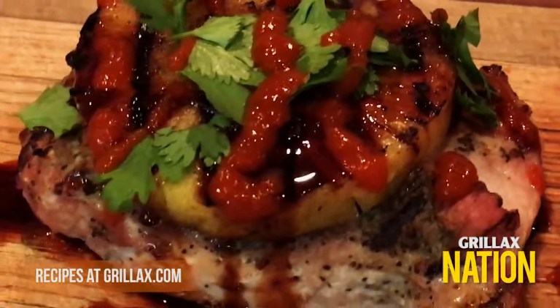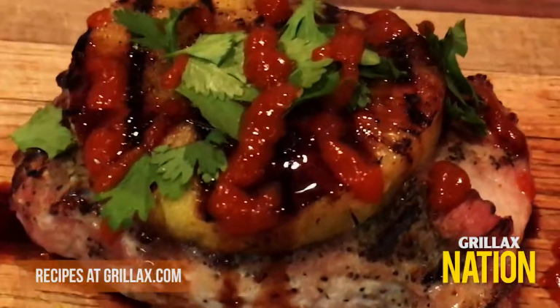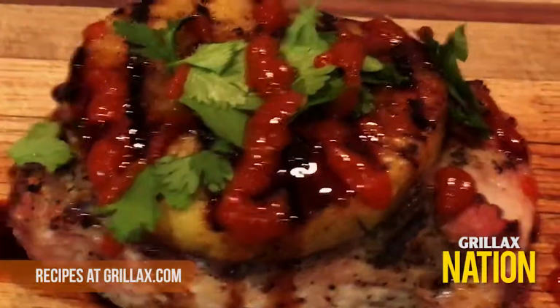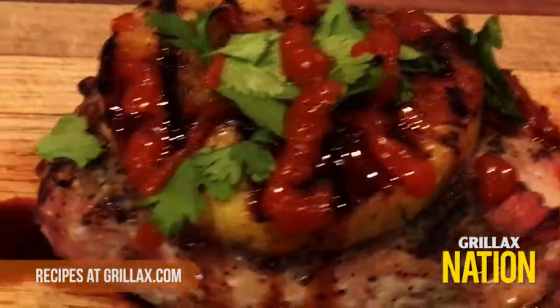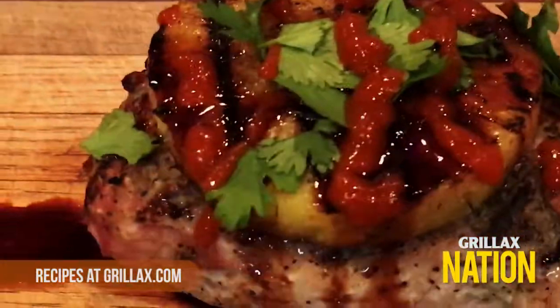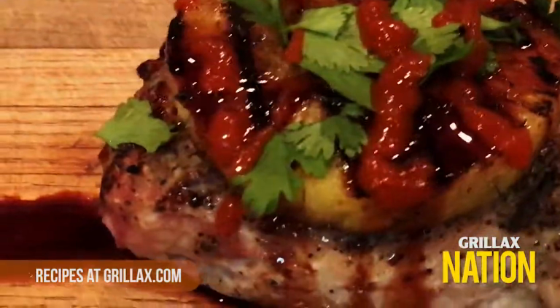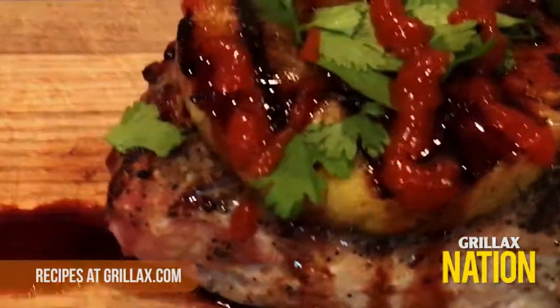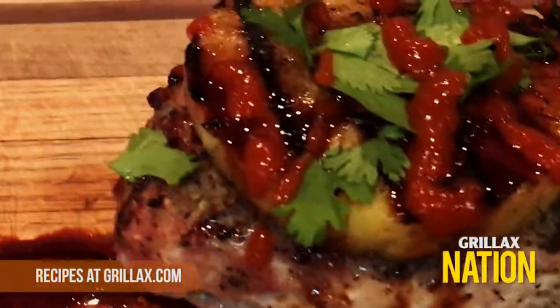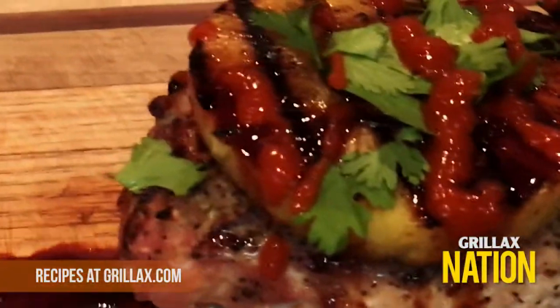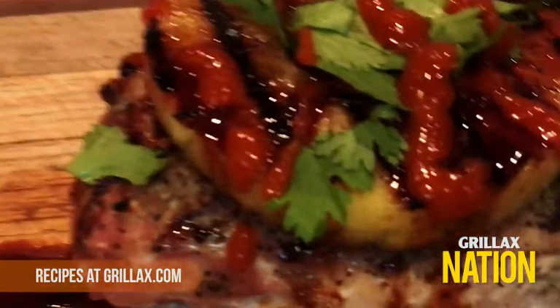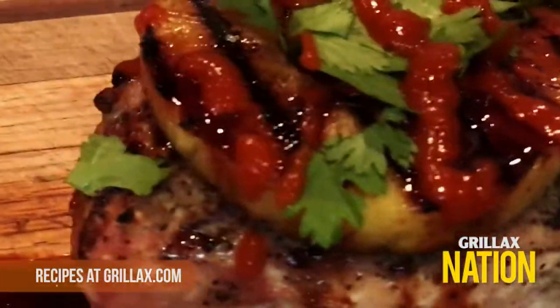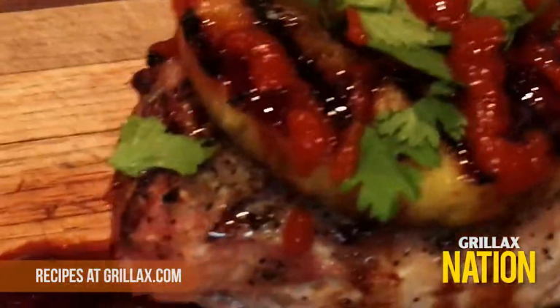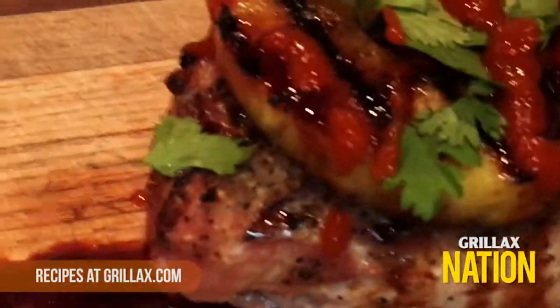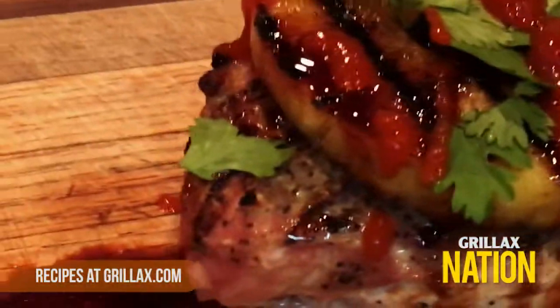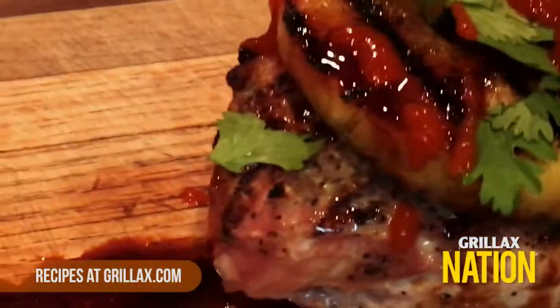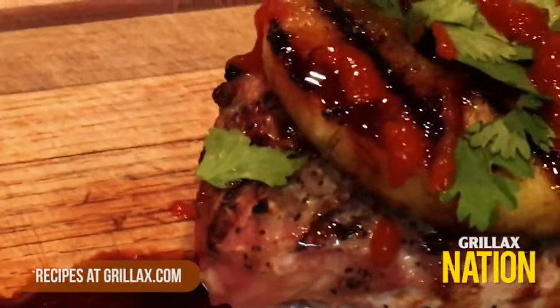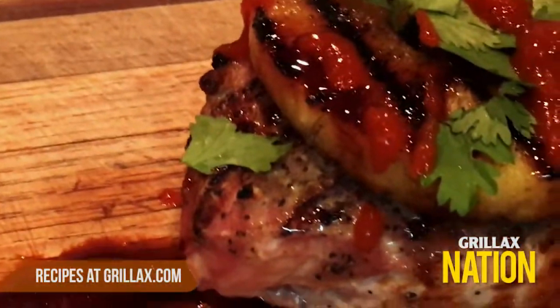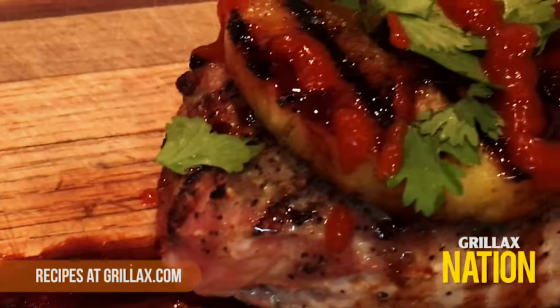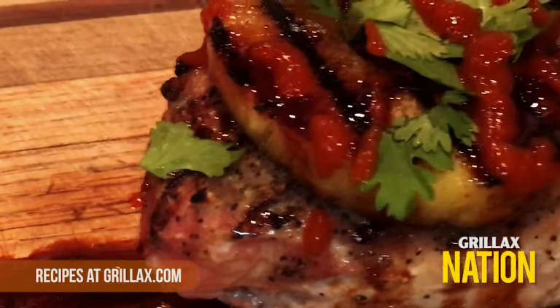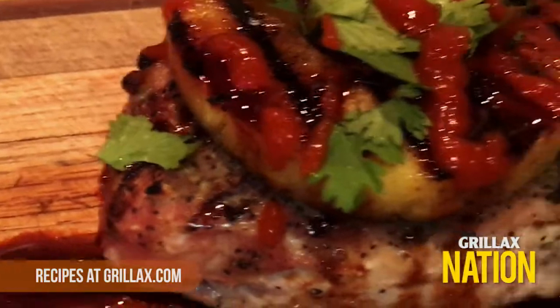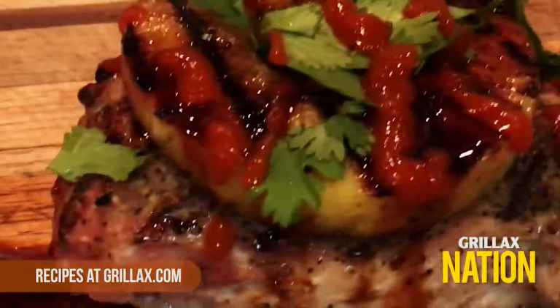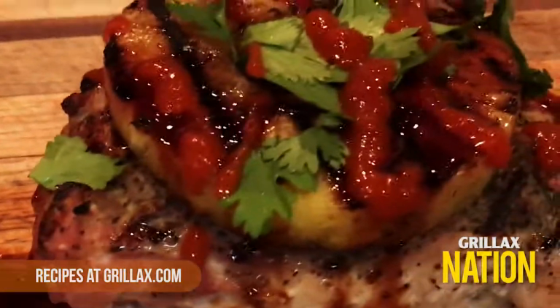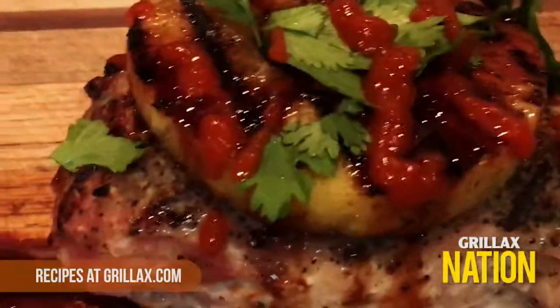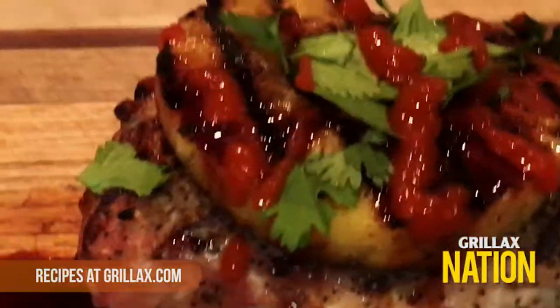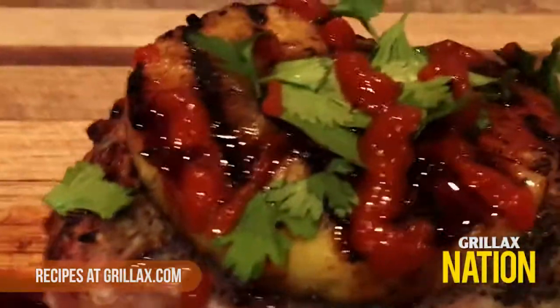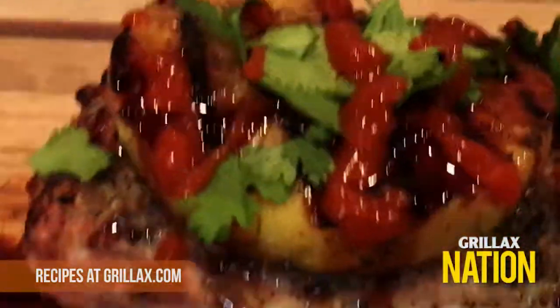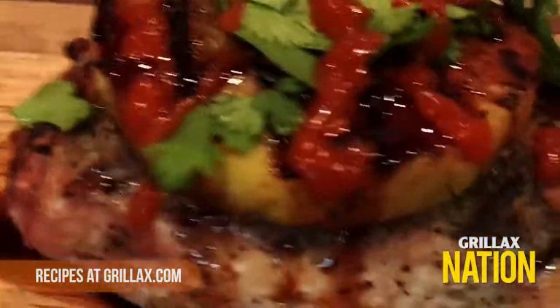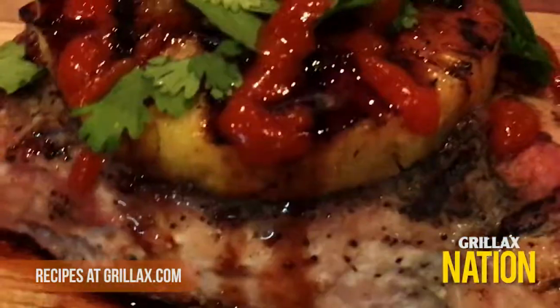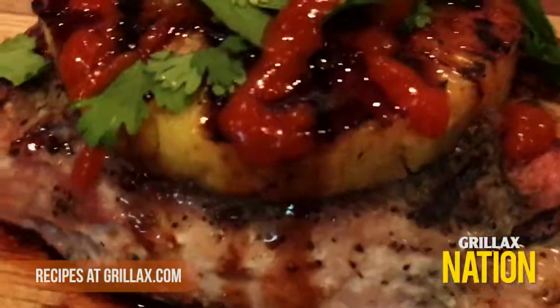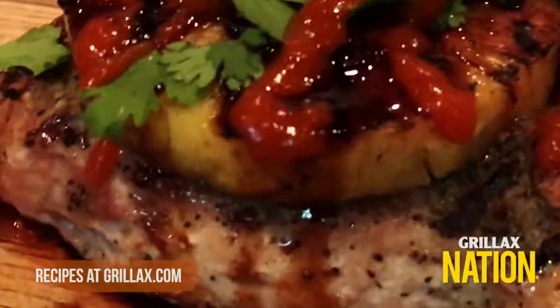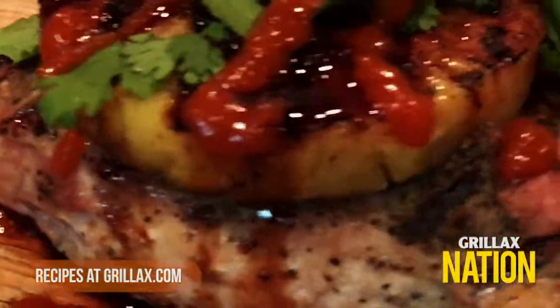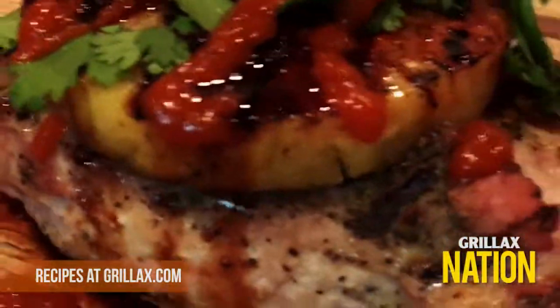And that, my friends, is how ButcherBox and Grillax transforms pork chops. Happy grilling!